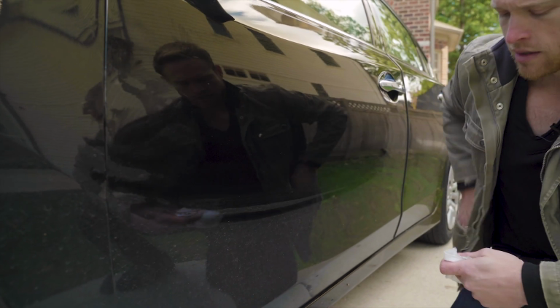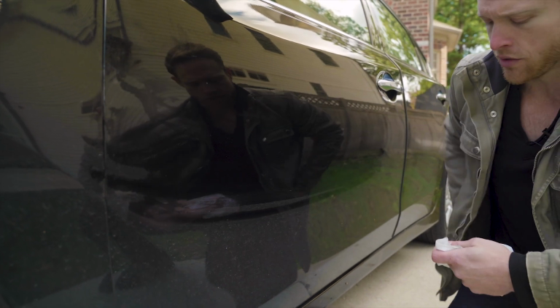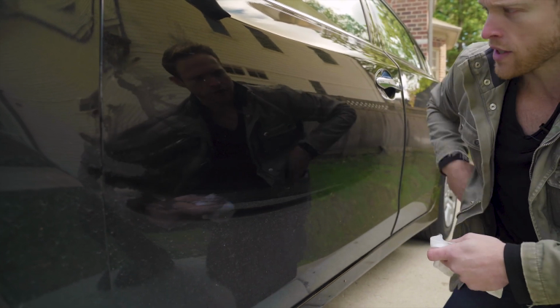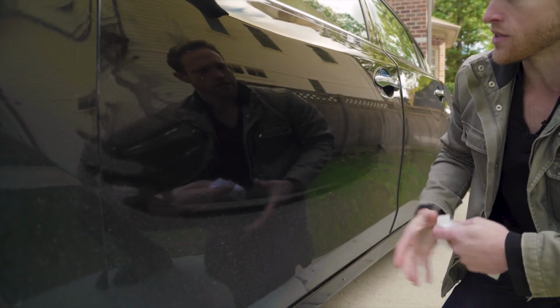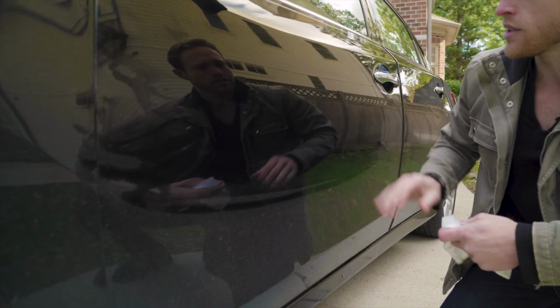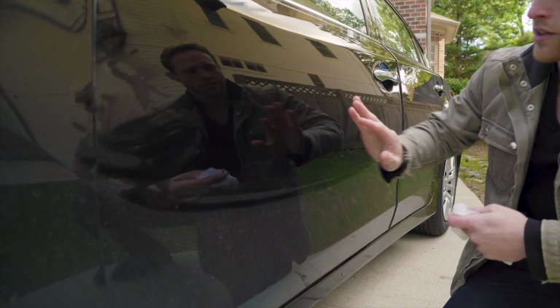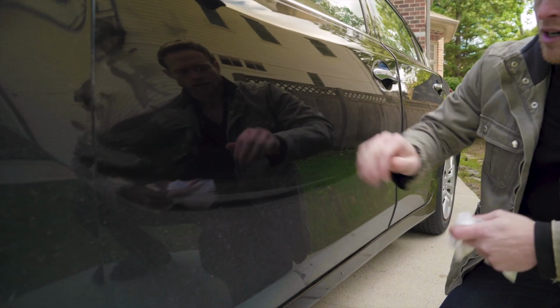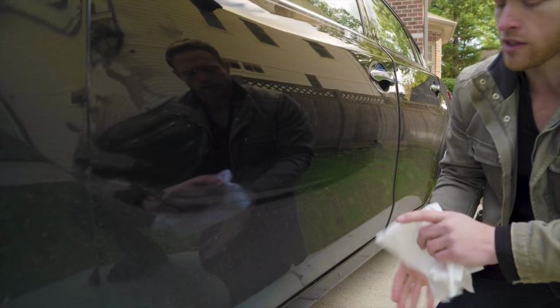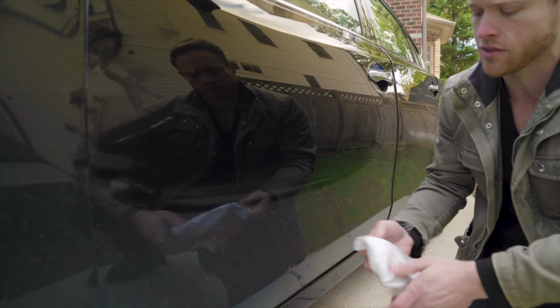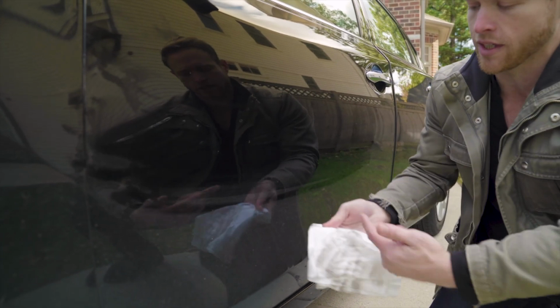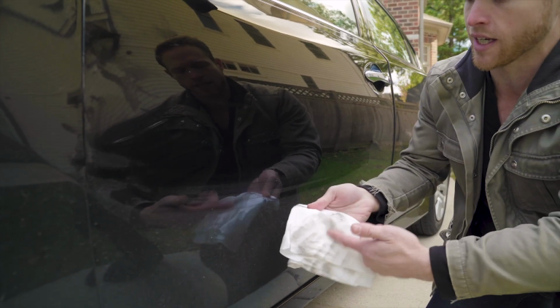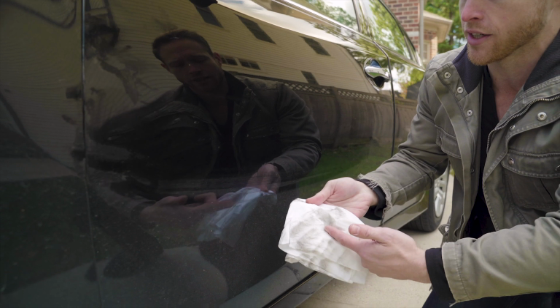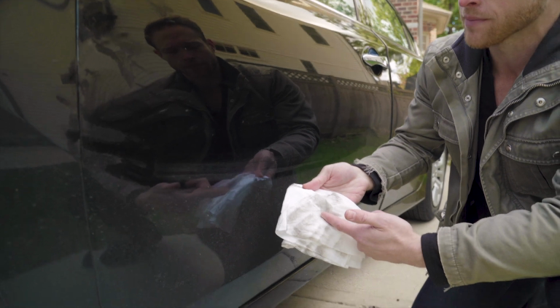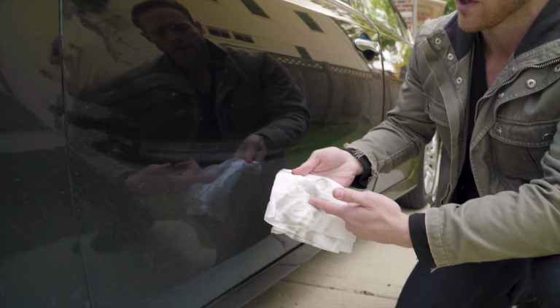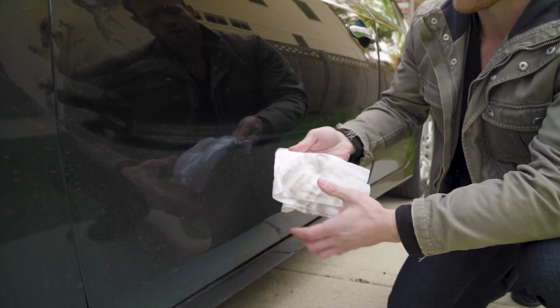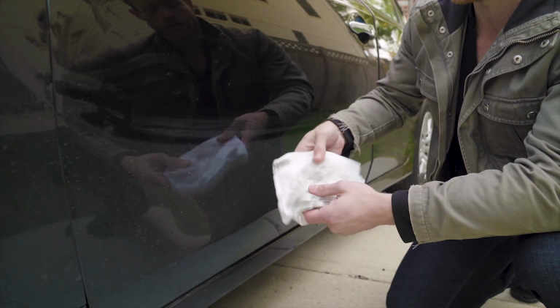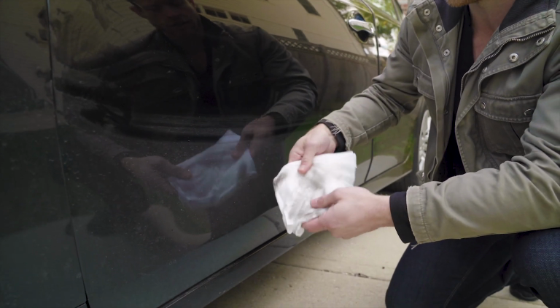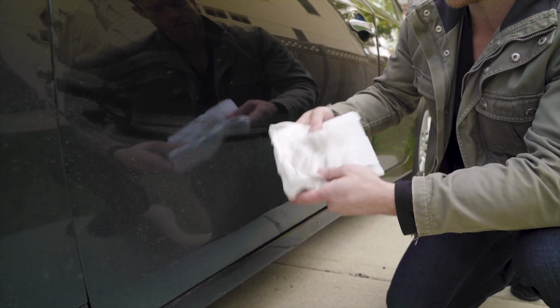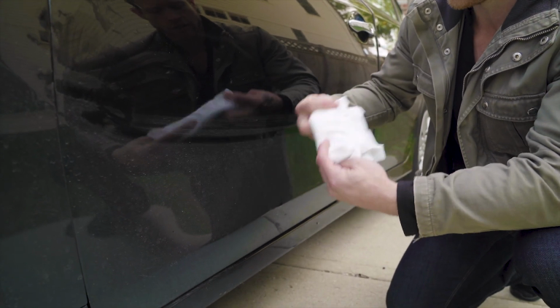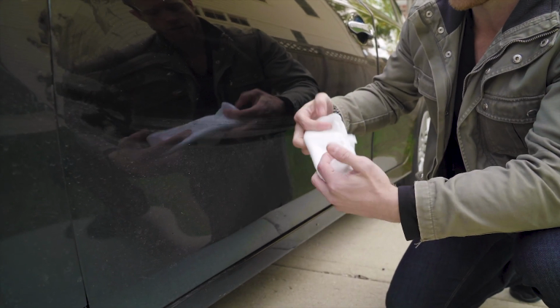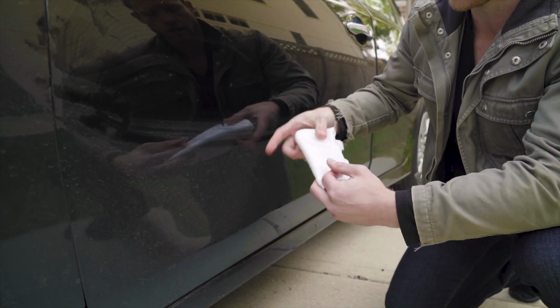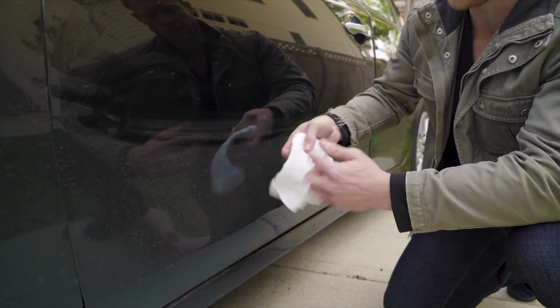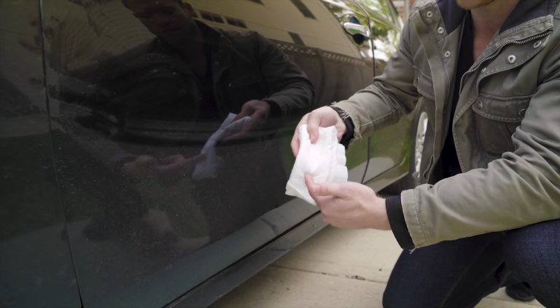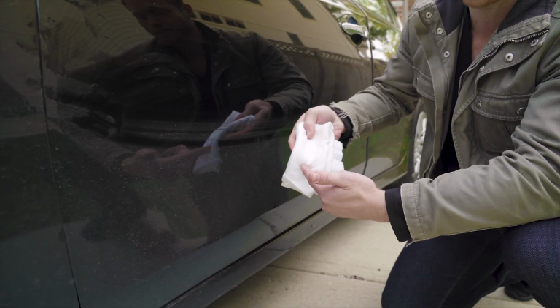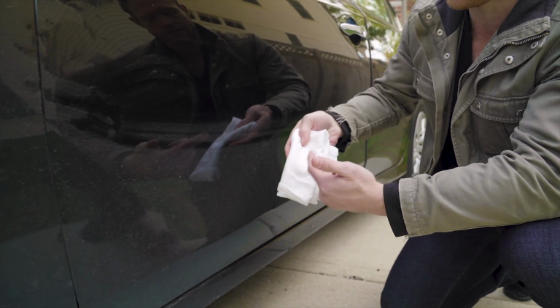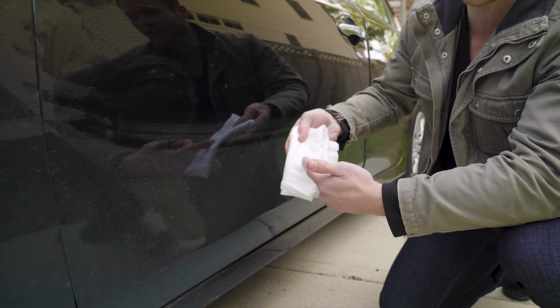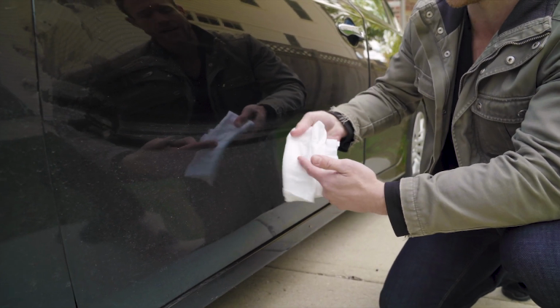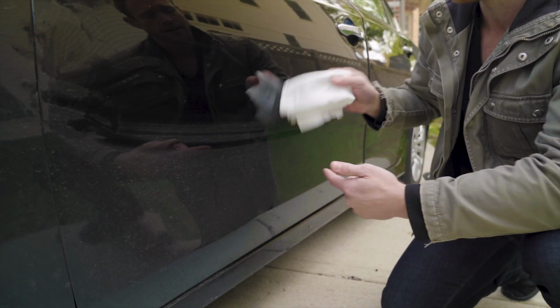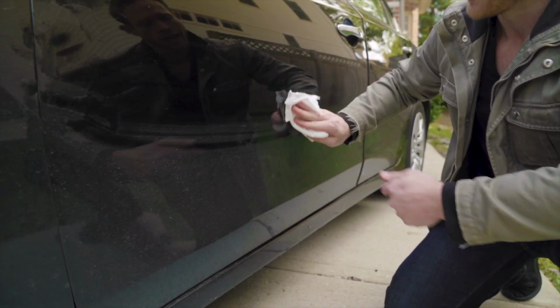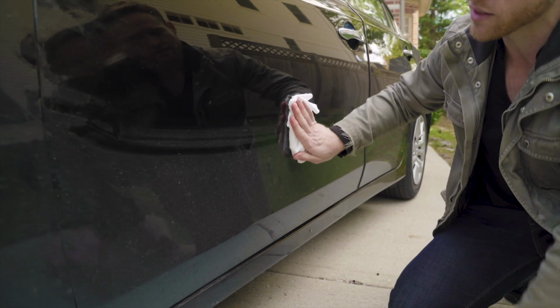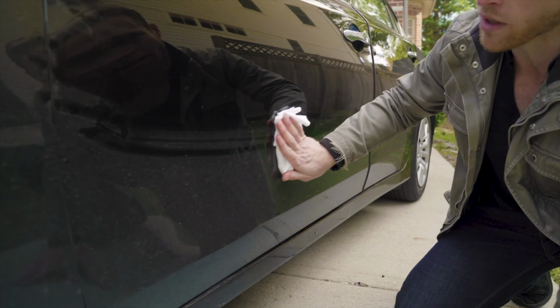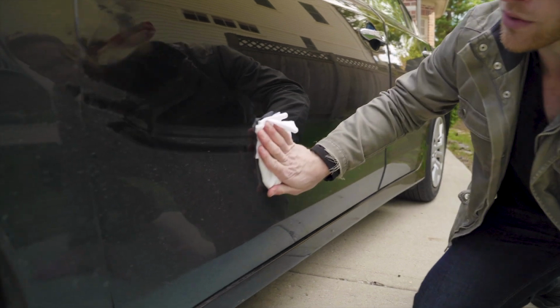Now you'll notice as you're cleaning your car the Glosser is going to get kind of dirty. All you need to do is fold it over so you can see a clean side and then just keep on wiping.